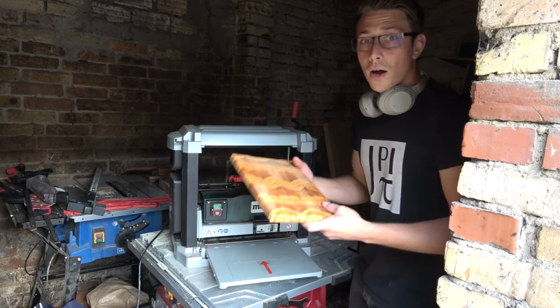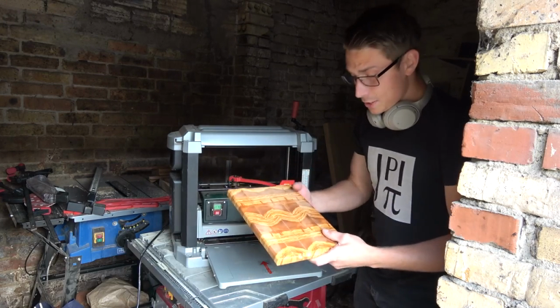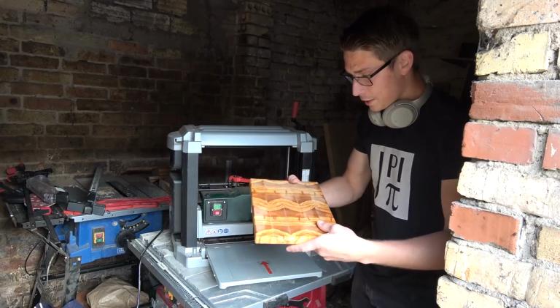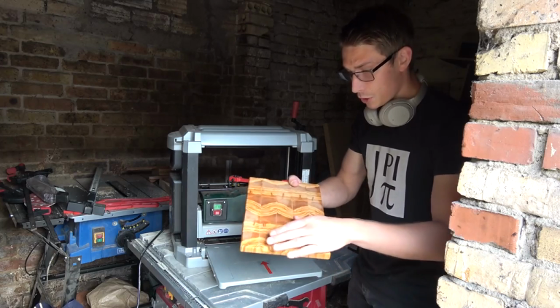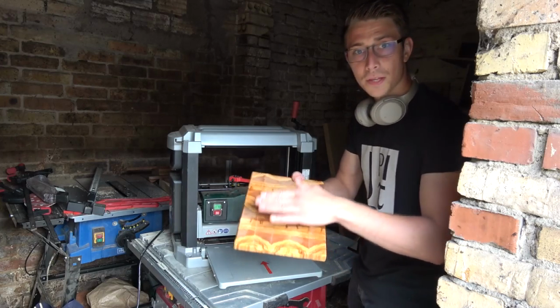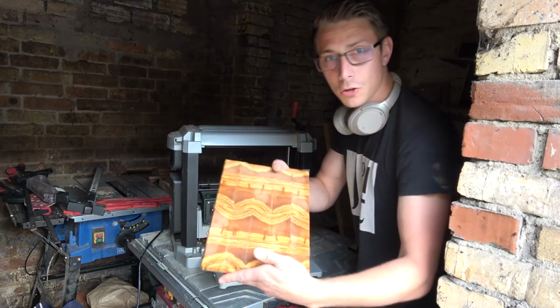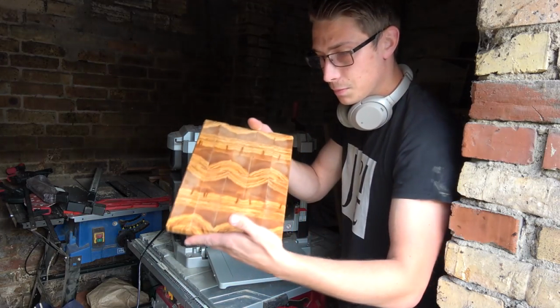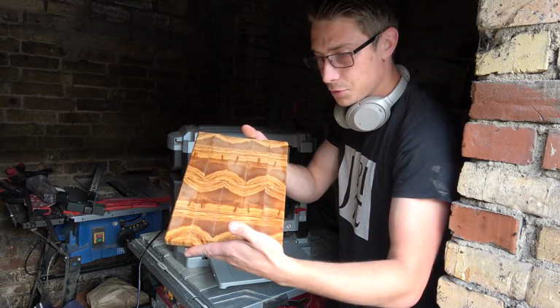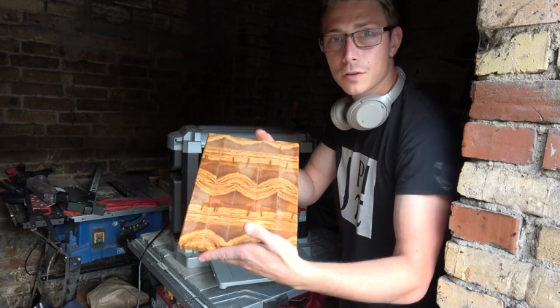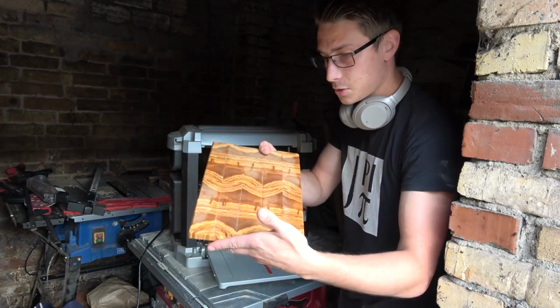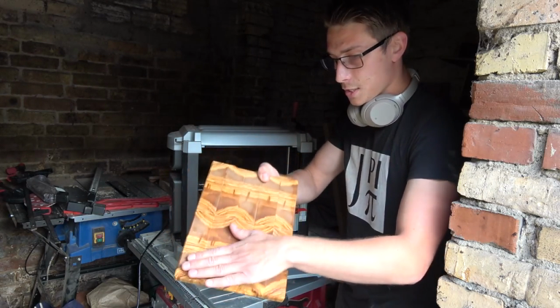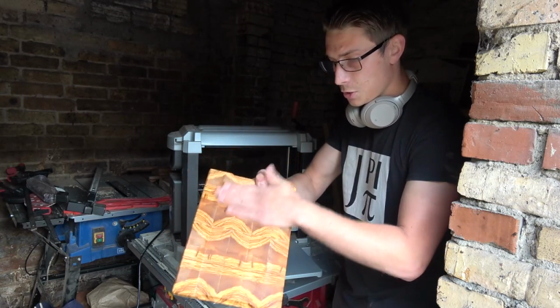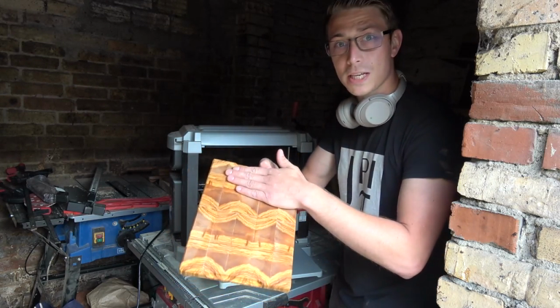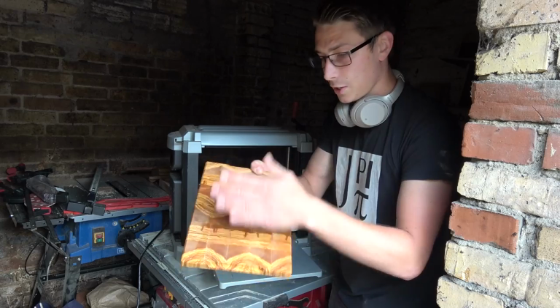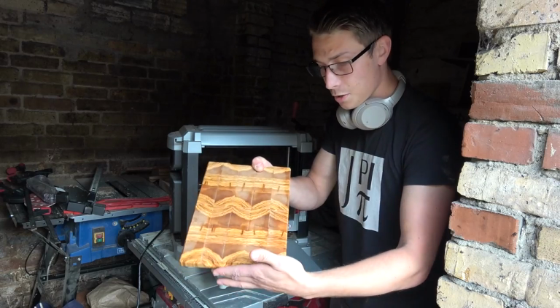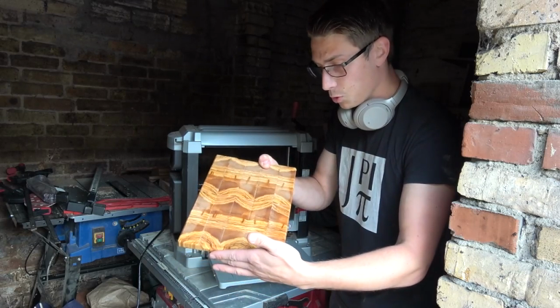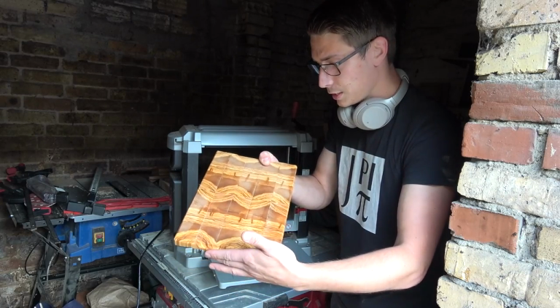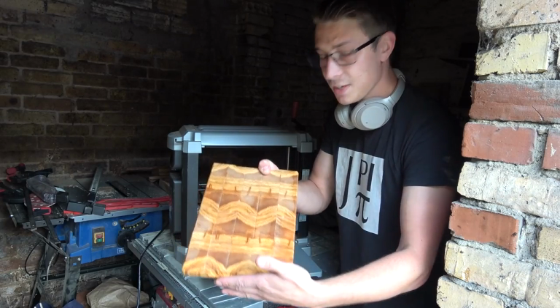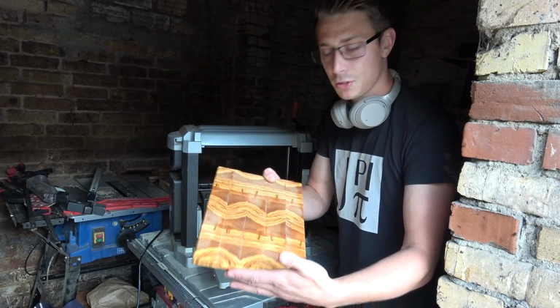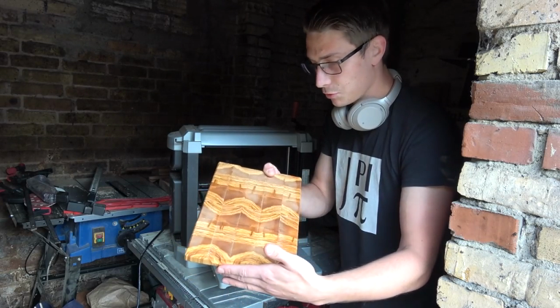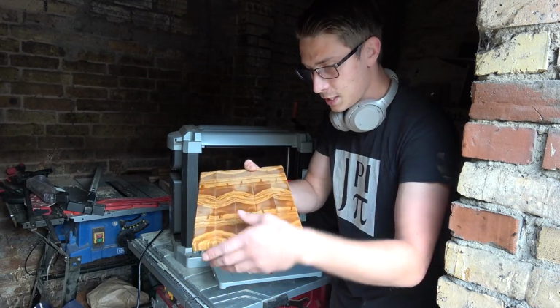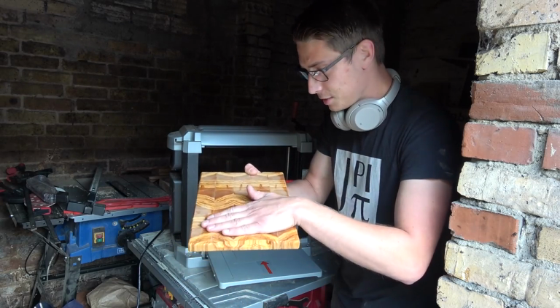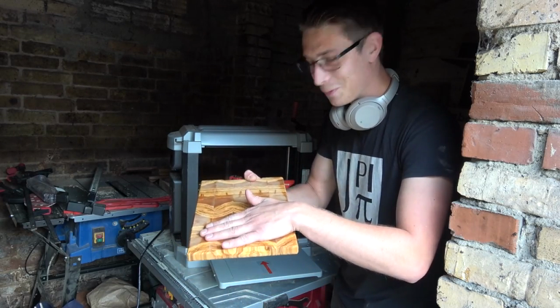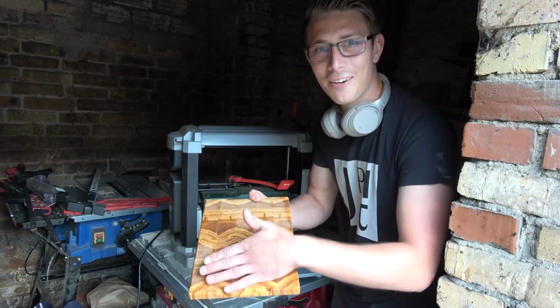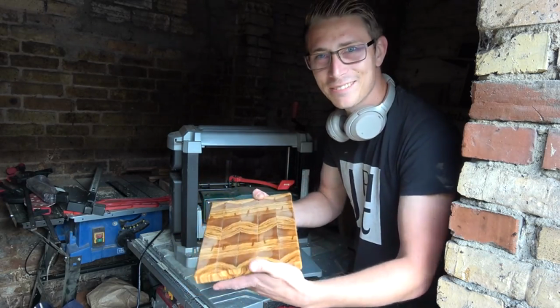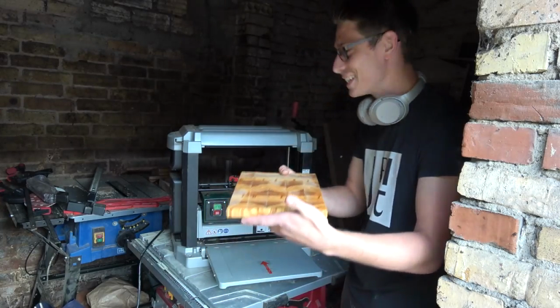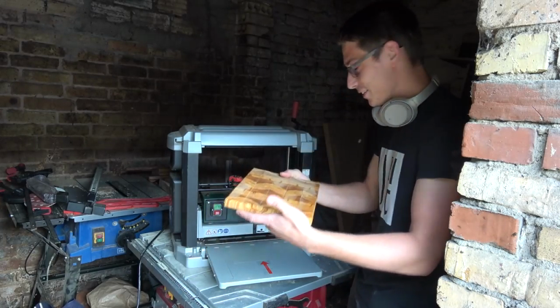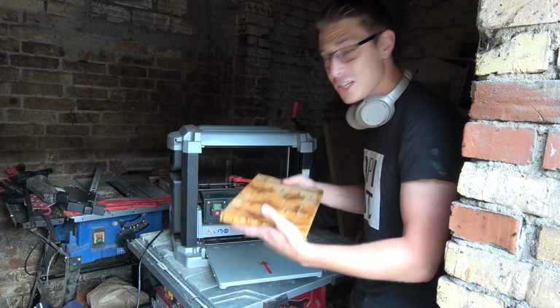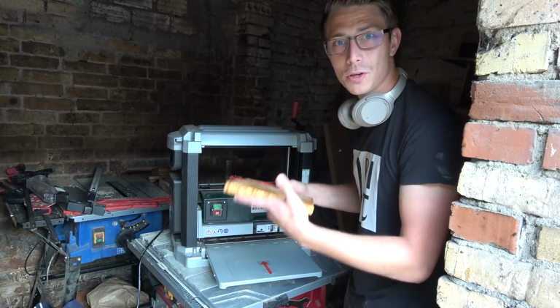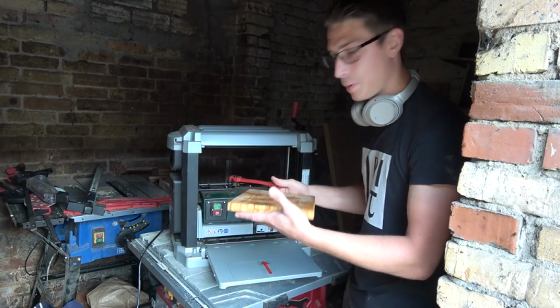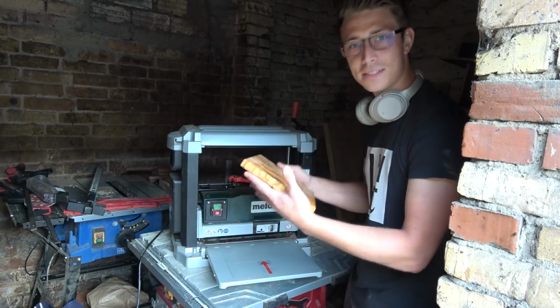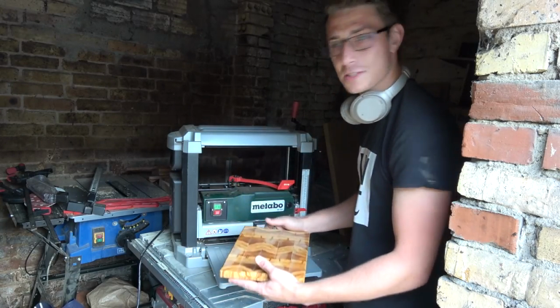Oh my goodness, it worked! It took off a tiny little layer of wood and I think I can continue with this - it seems to be working out. I can't believe this. End grain boards through a planer - this is awesome!